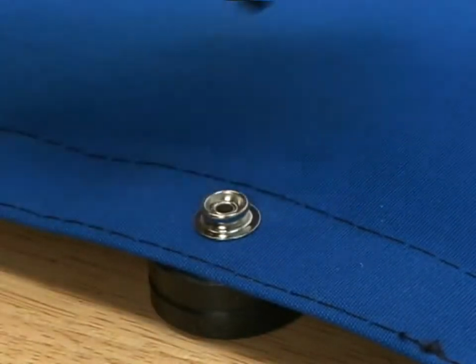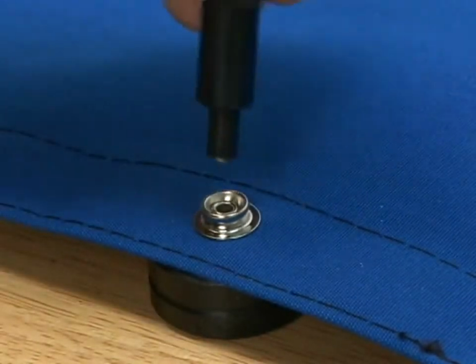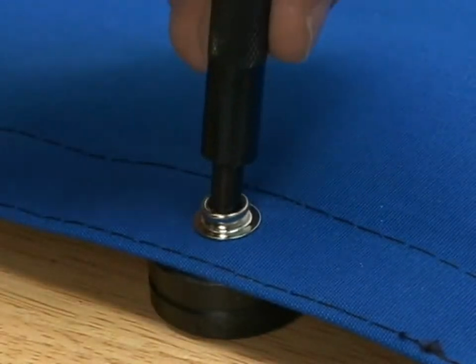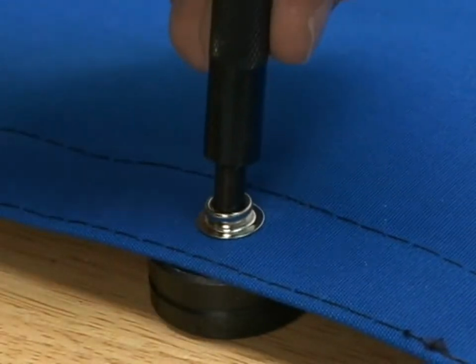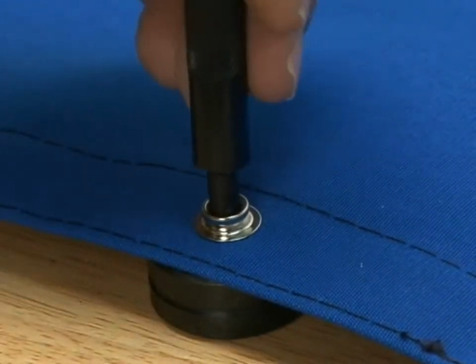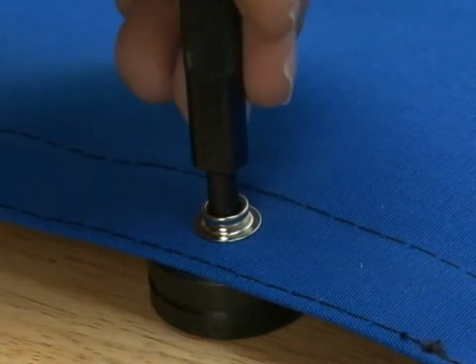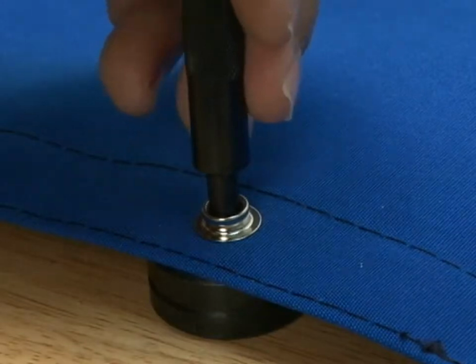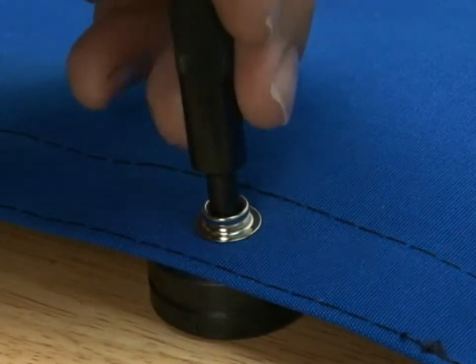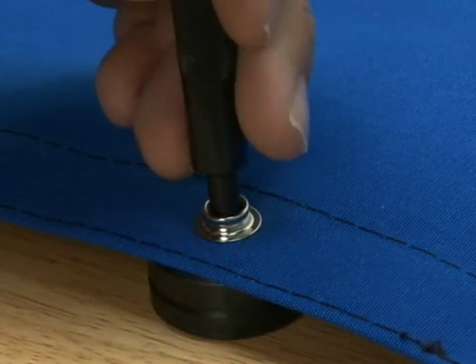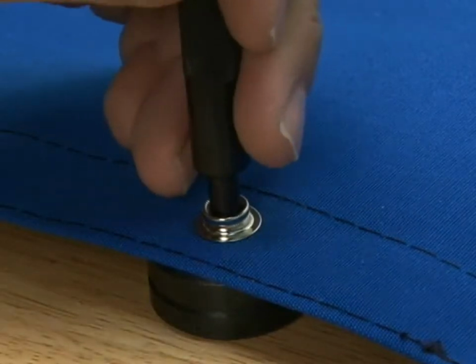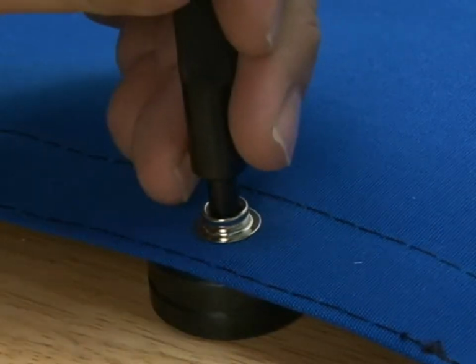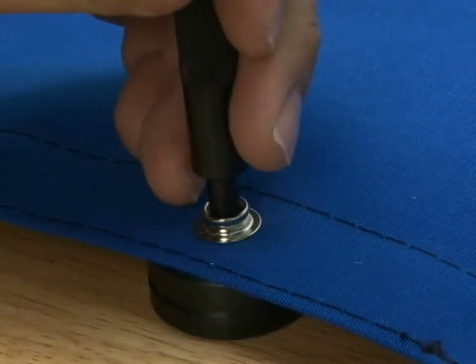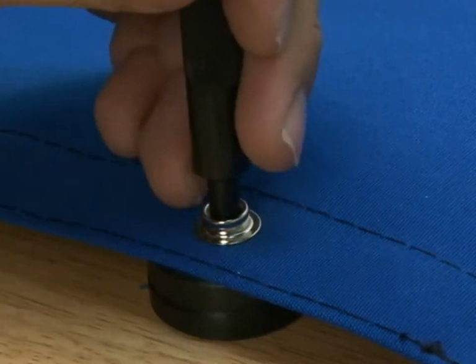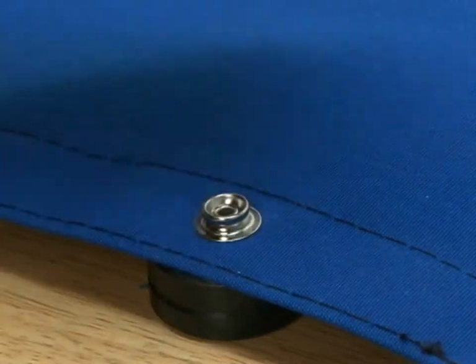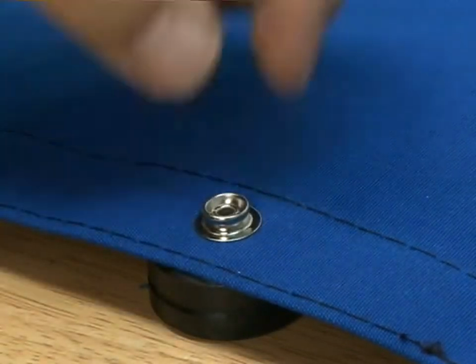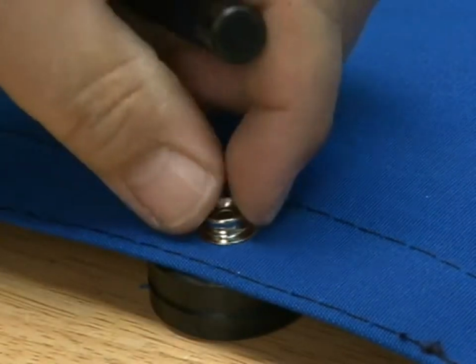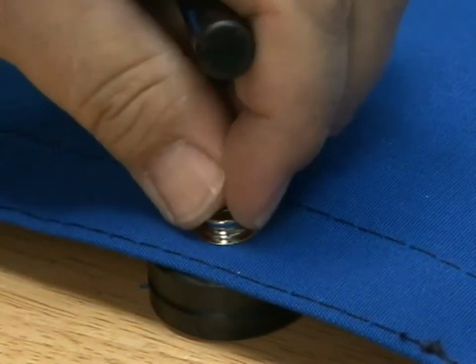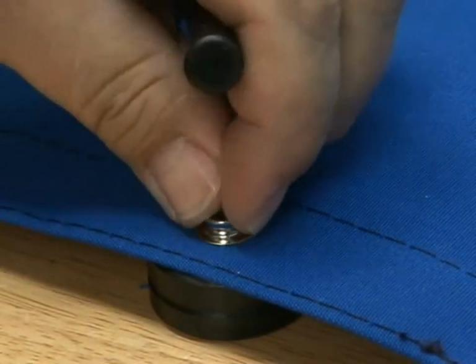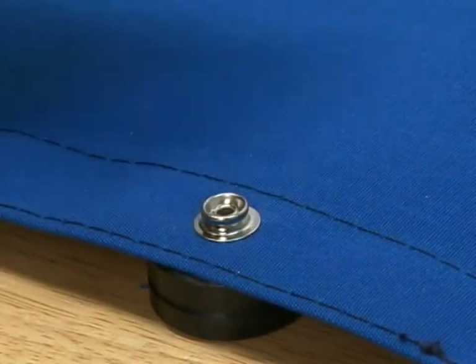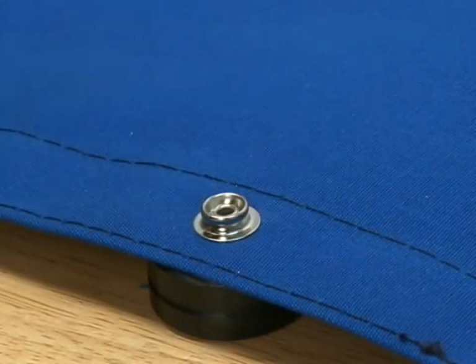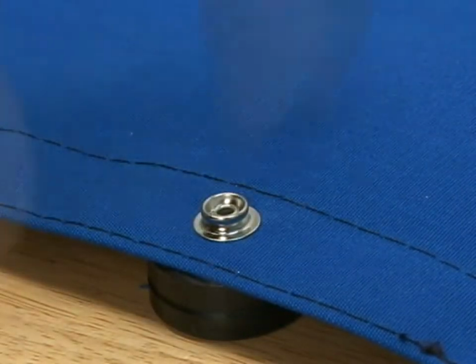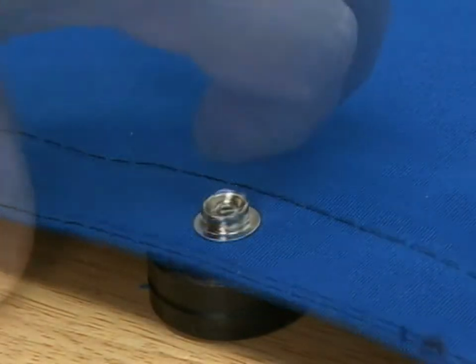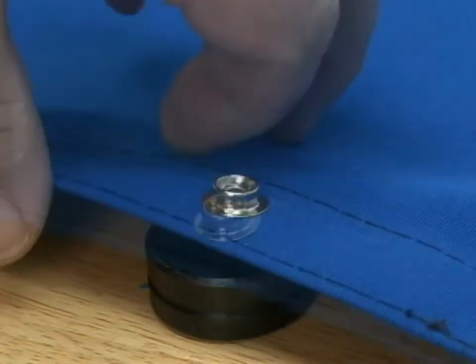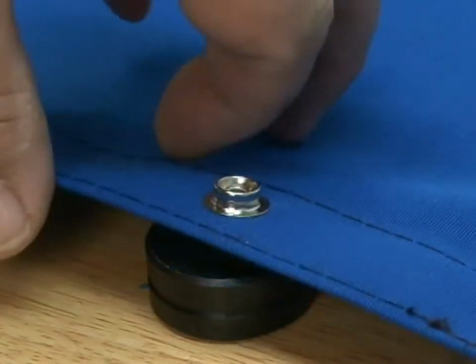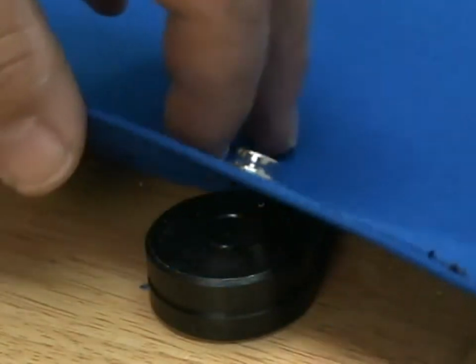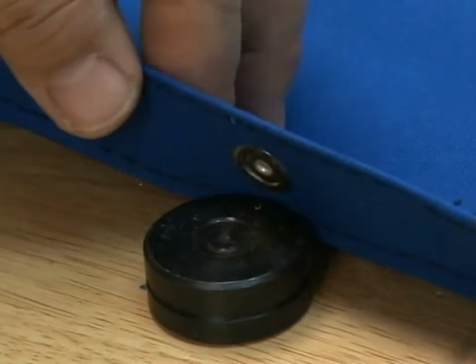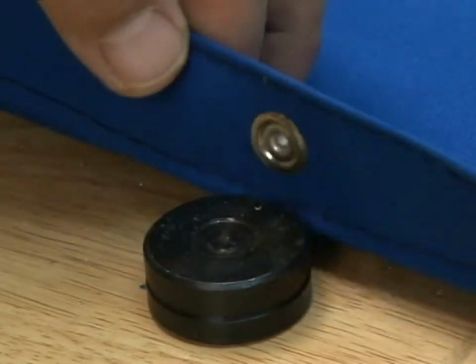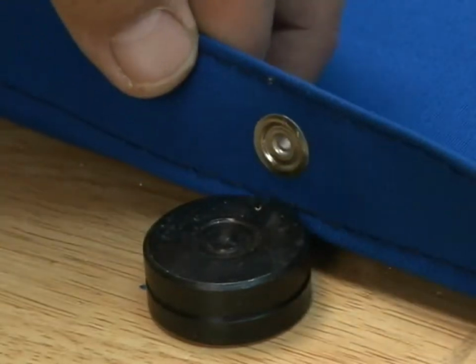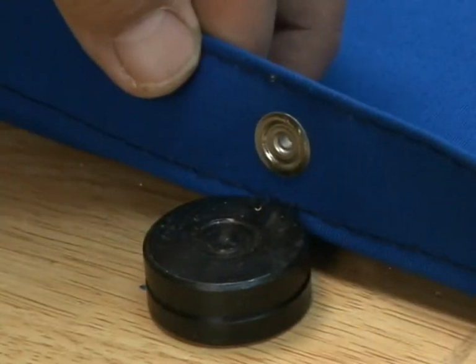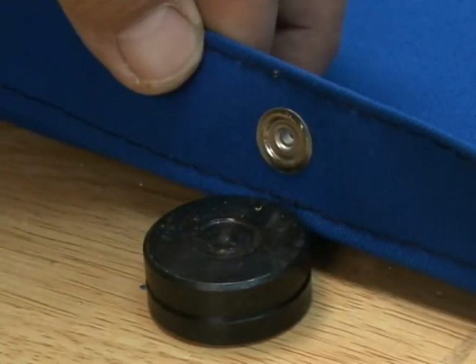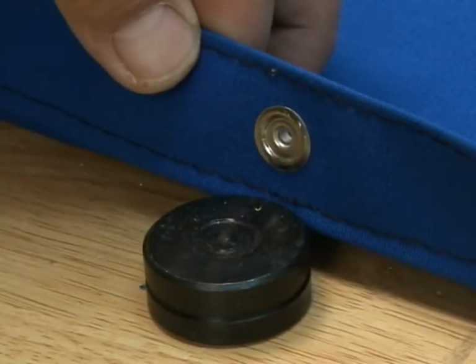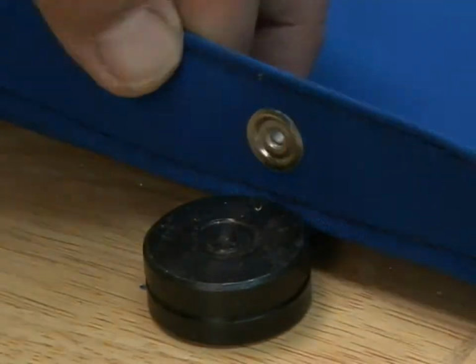If not tight enough, give it a few more. There we go, nice and tight. There's the bottom side.